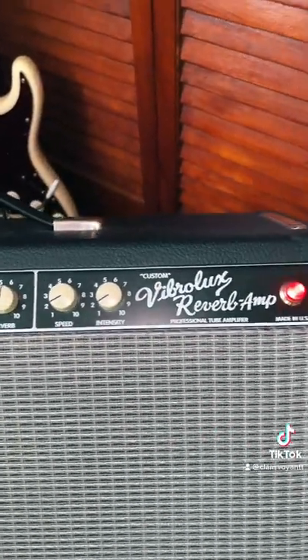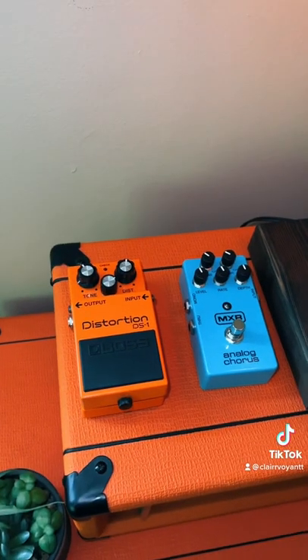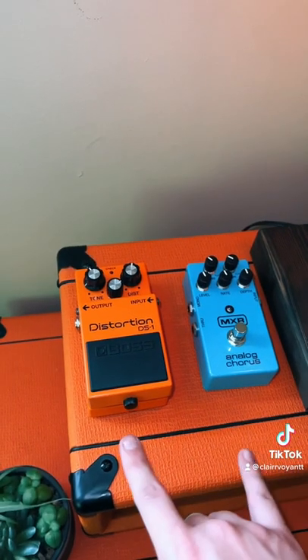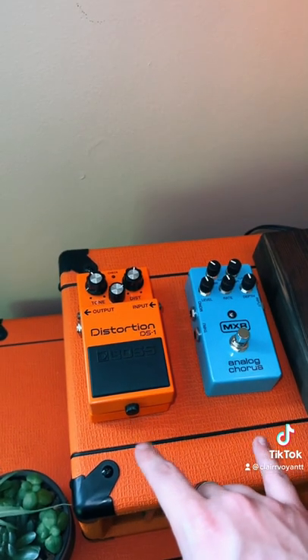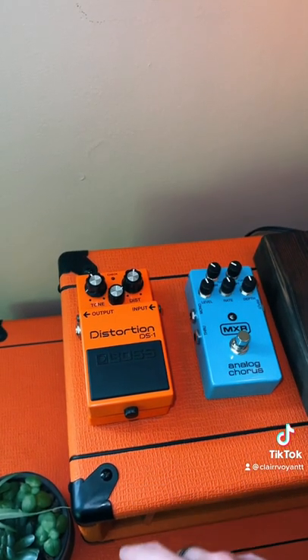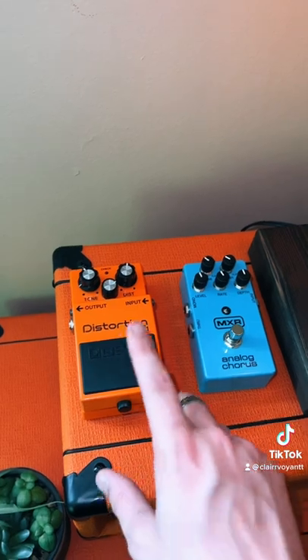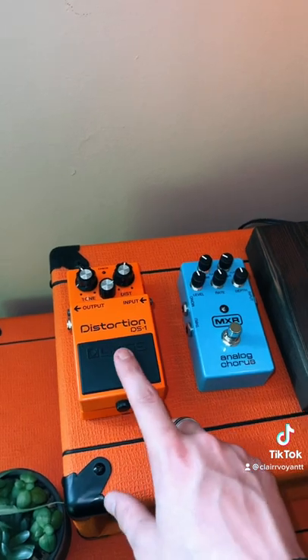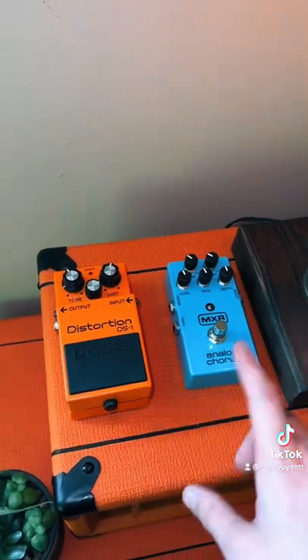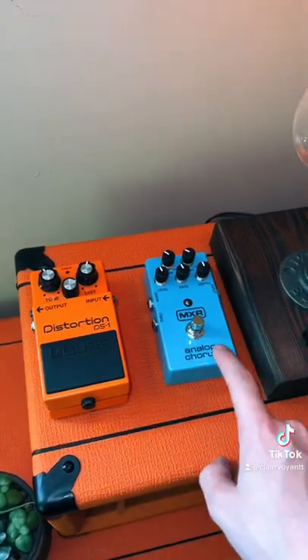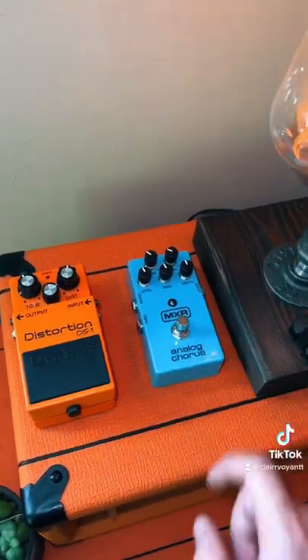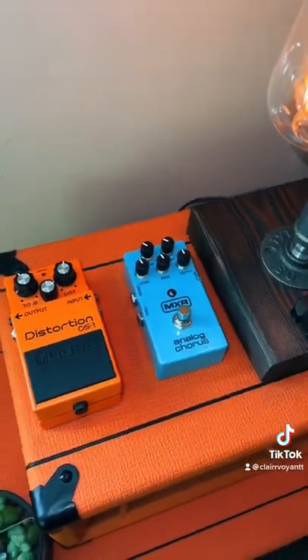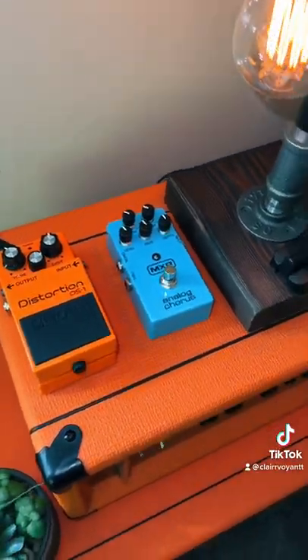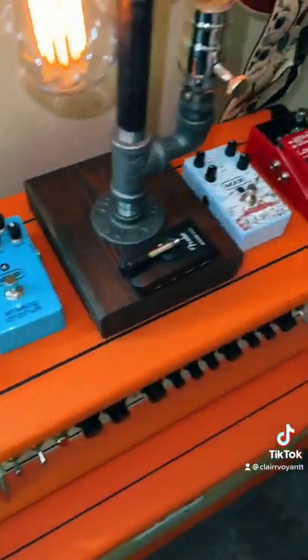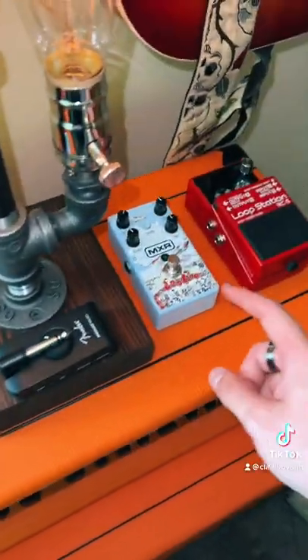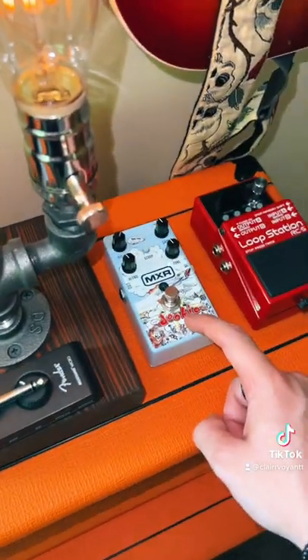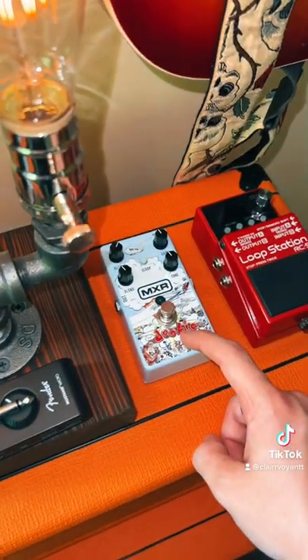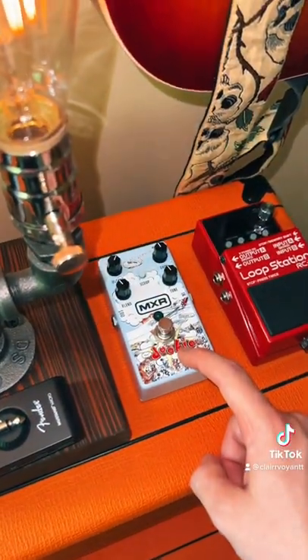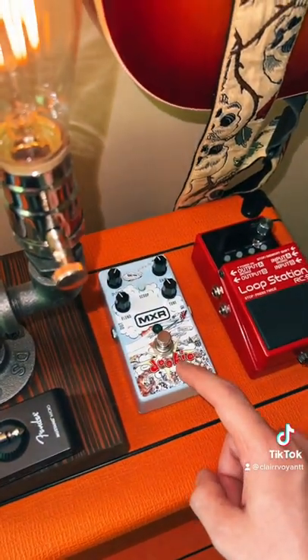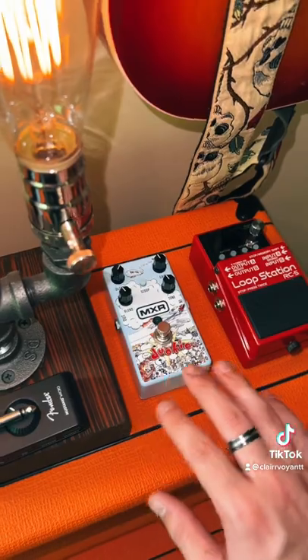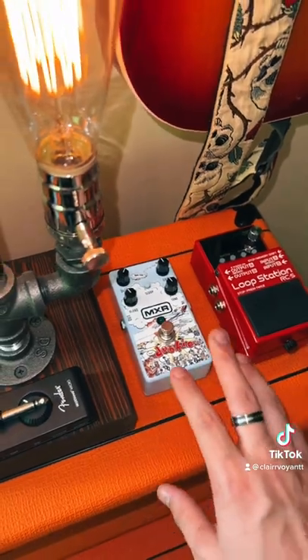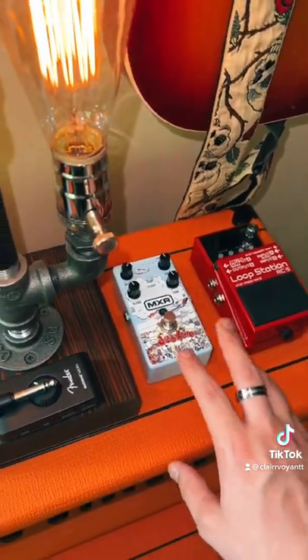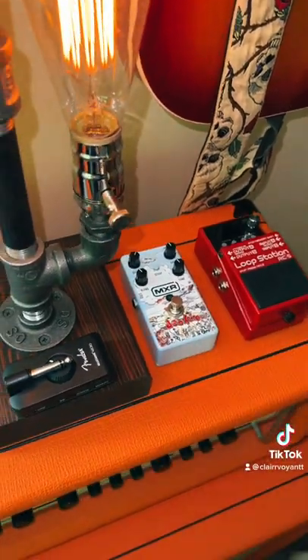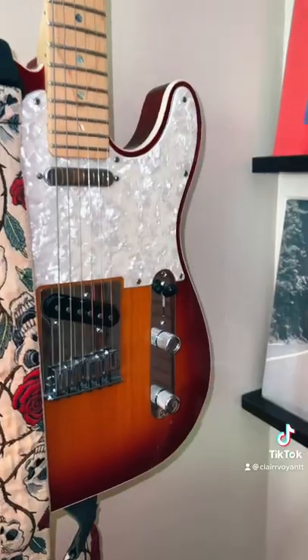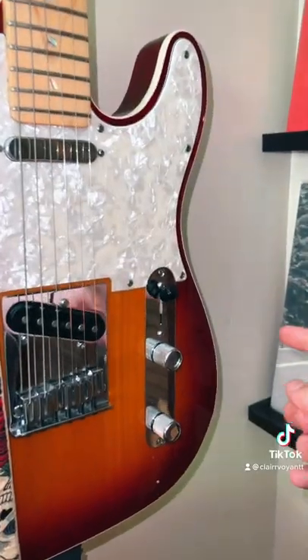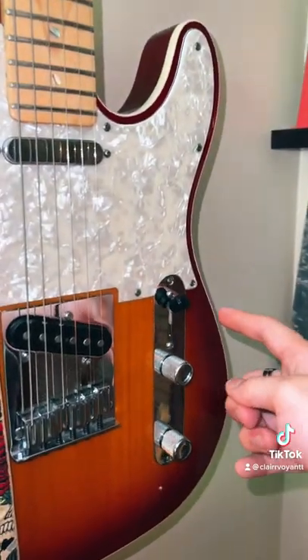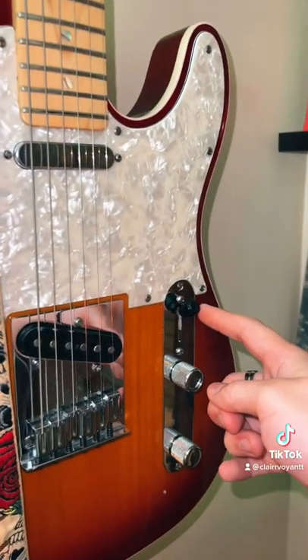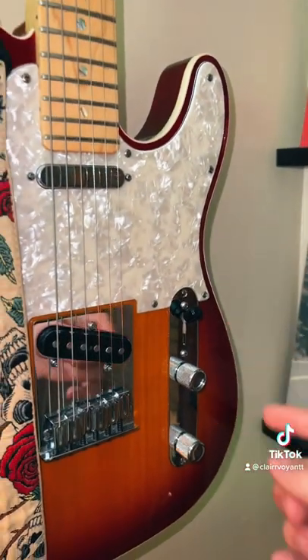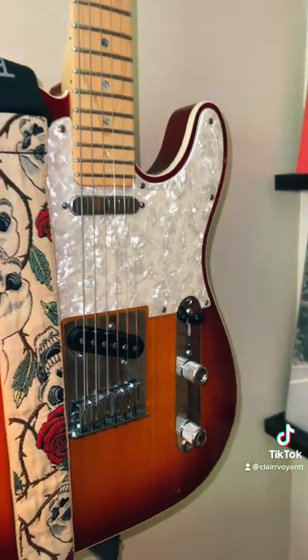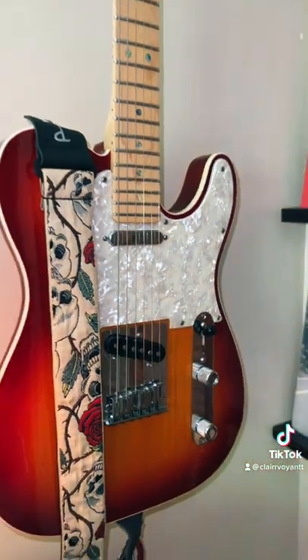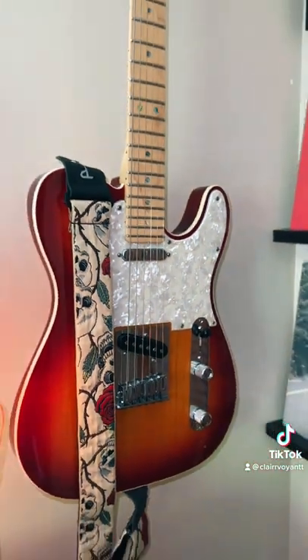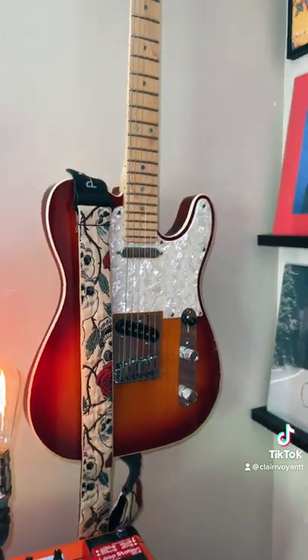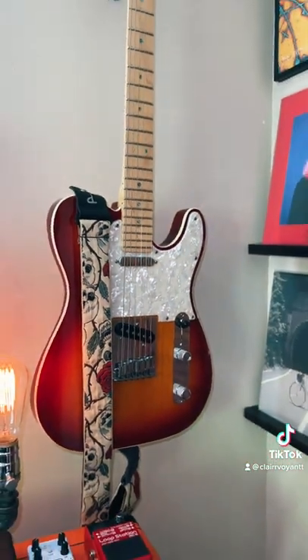I really only use two pedals, and that's this Boss distortion and this MXR chorus. Sometimes I'll use this Dookie overdrive, but not very often. And I'm almost always using the neck pickup on my Telly because I just prefer it.